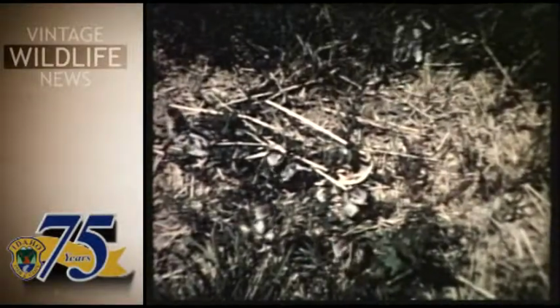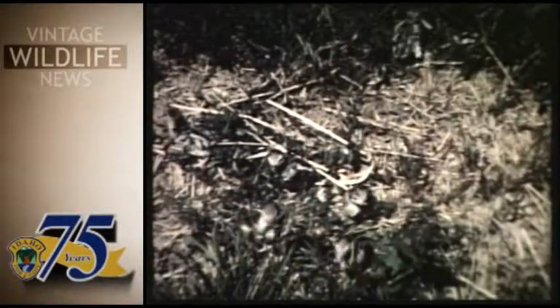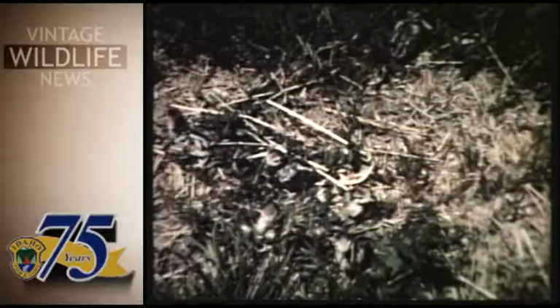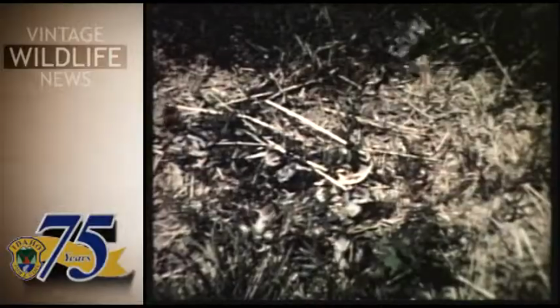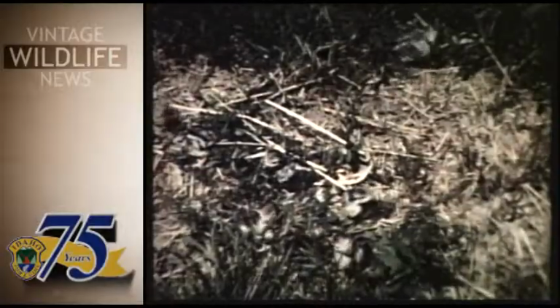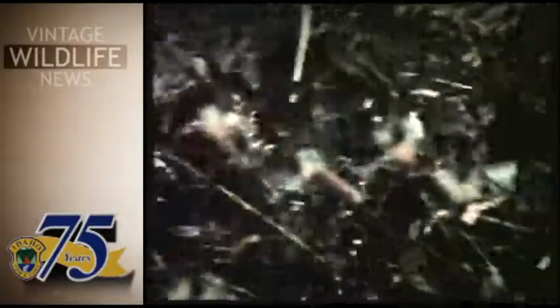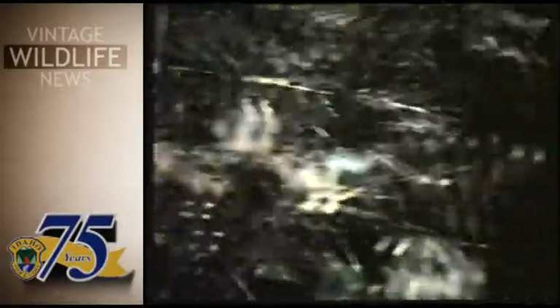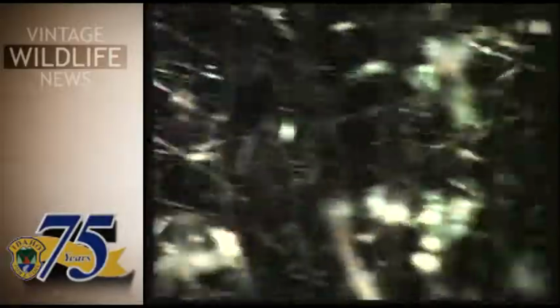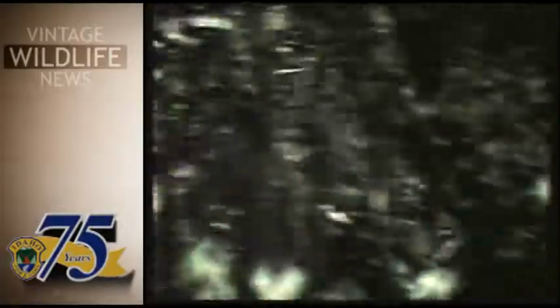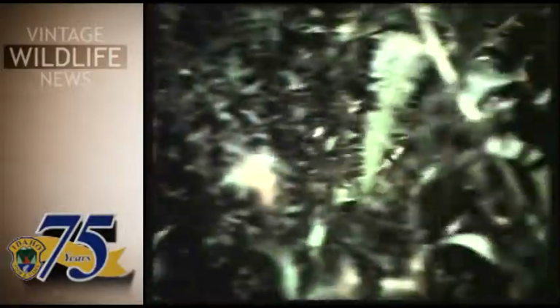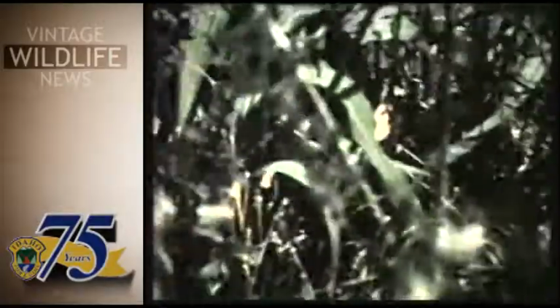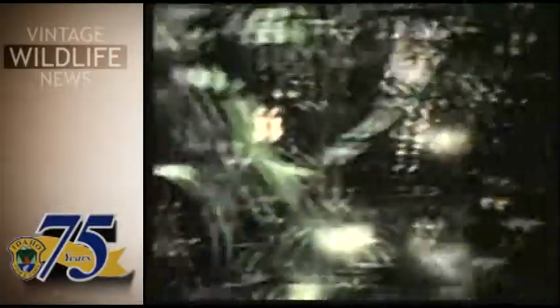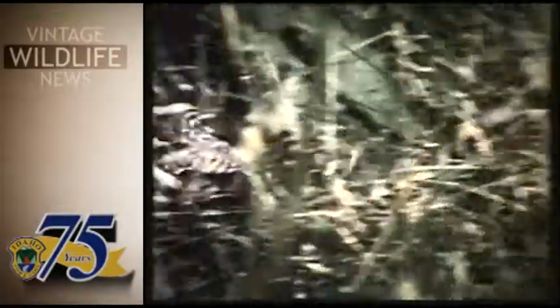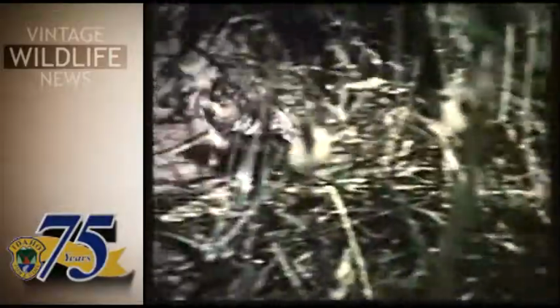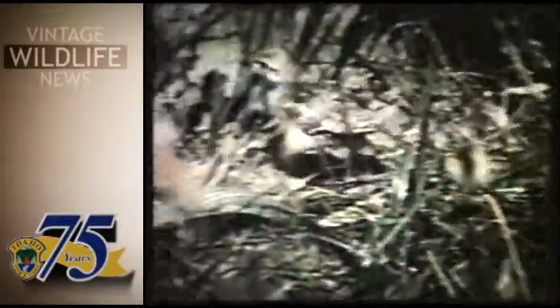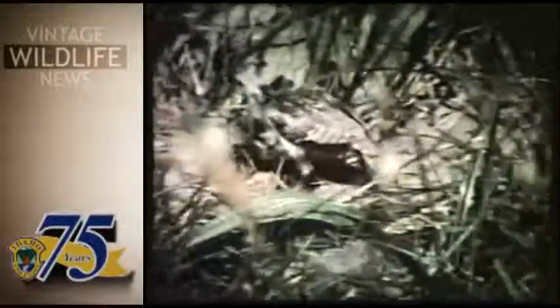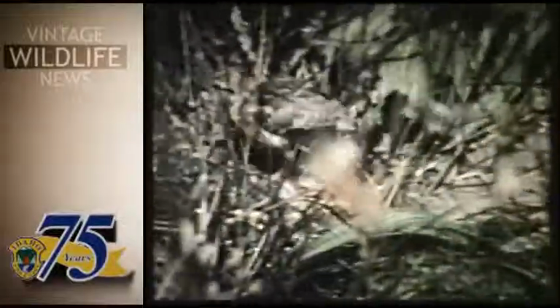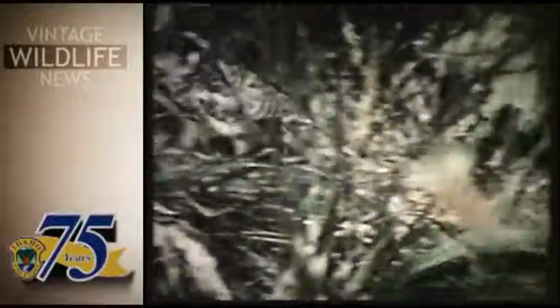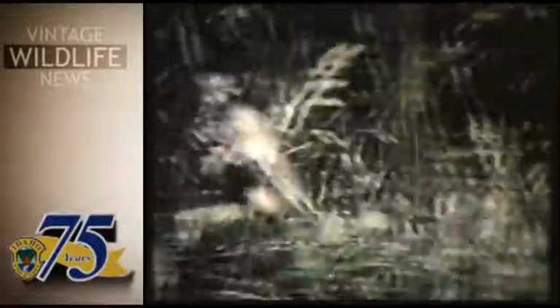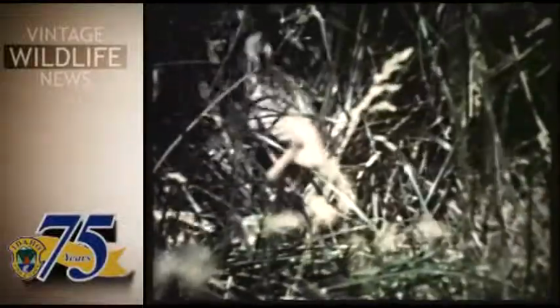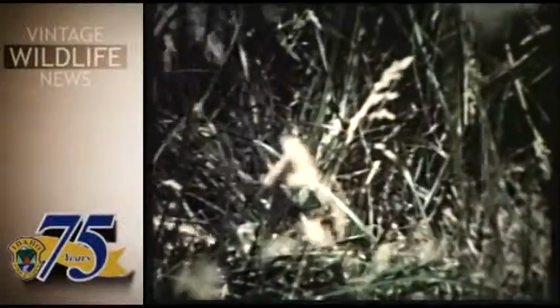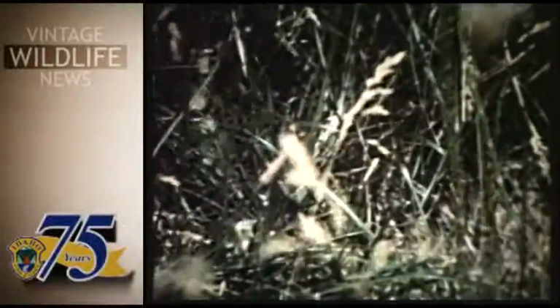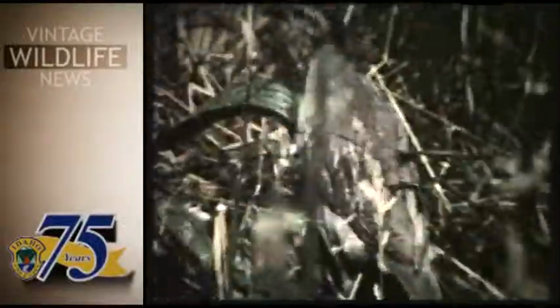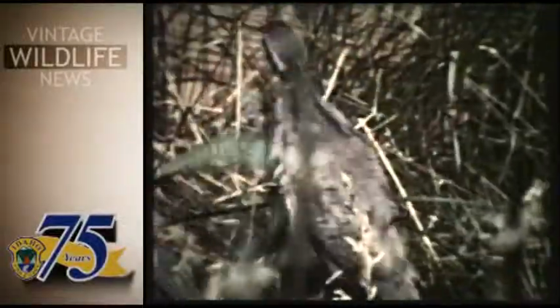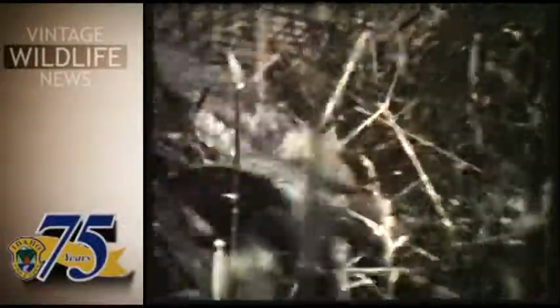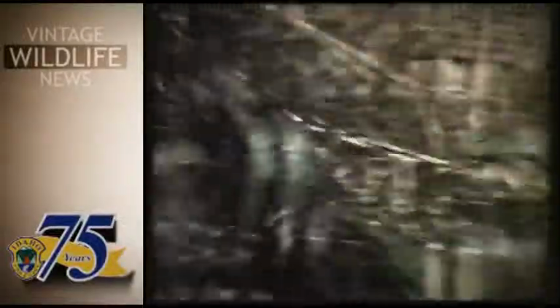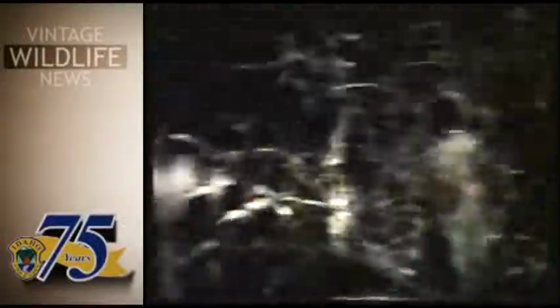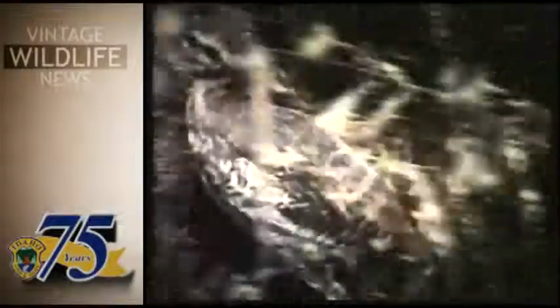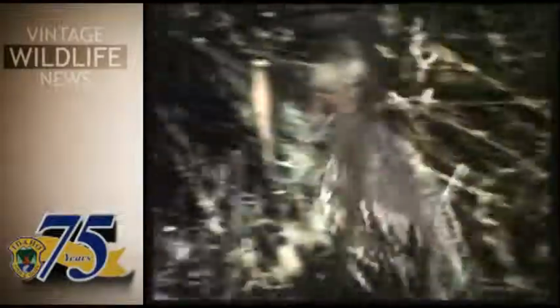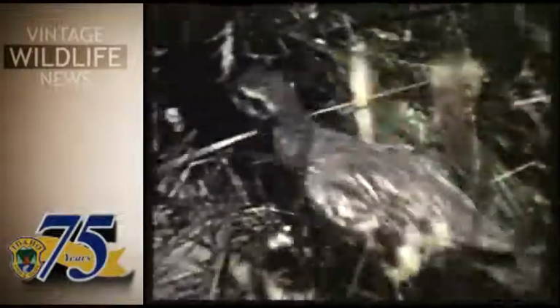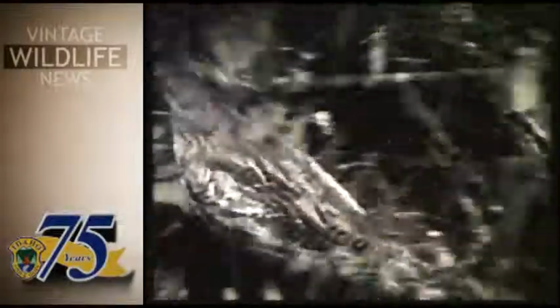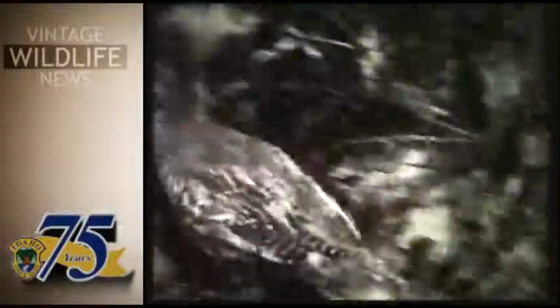It'll be about 10 days before they fly. They hide themselves well and they're extremely quick little birds. Chukar partridge experts believe the Chukar can live and multiply in certain Idaho areas. Chukar plantings have been successful in Nevada, California, and Washington.